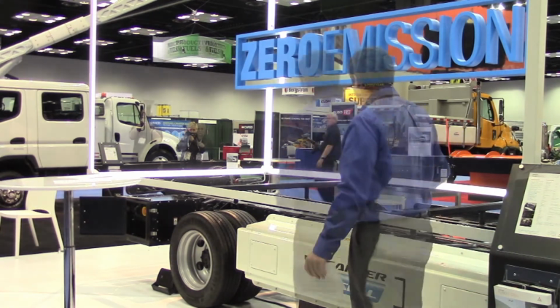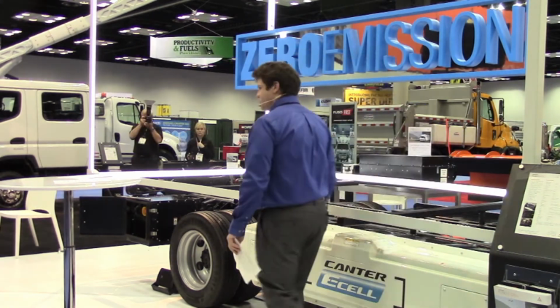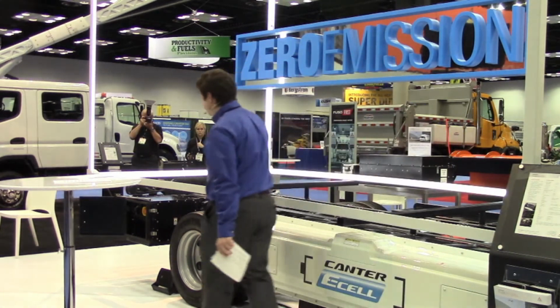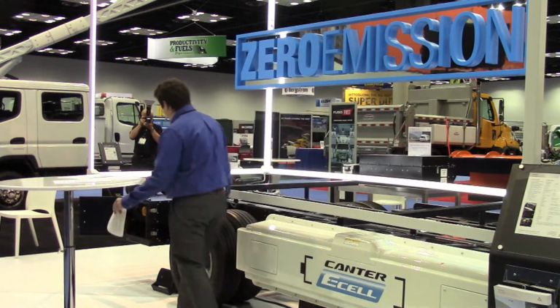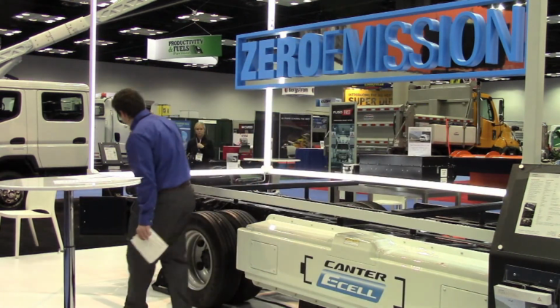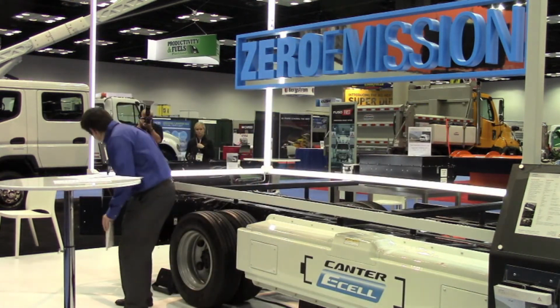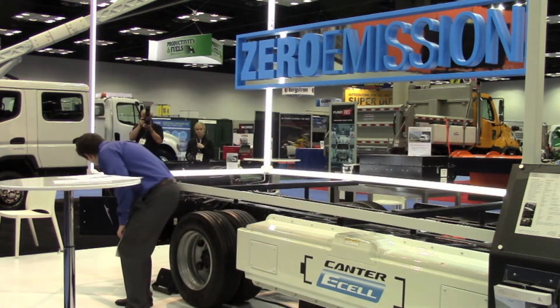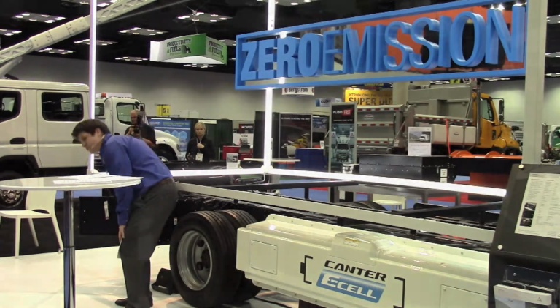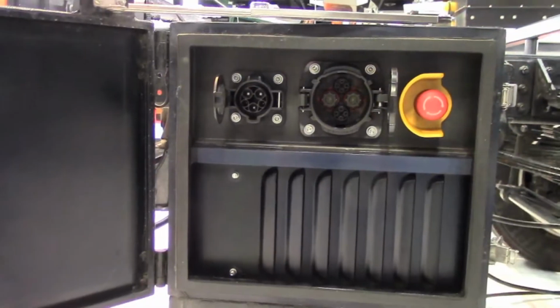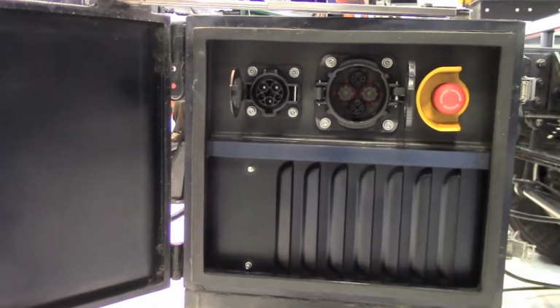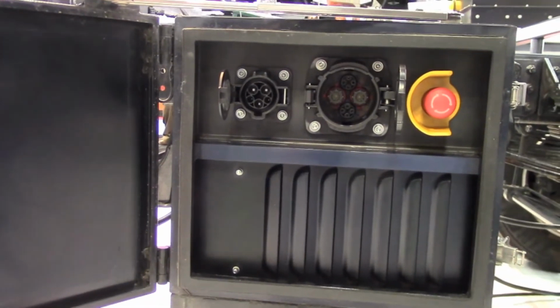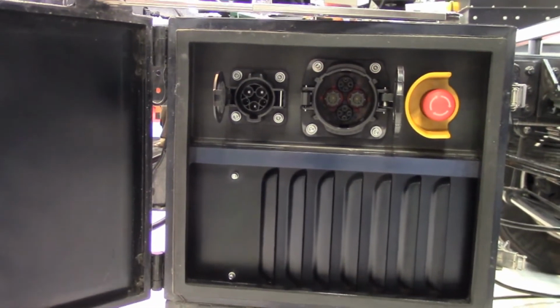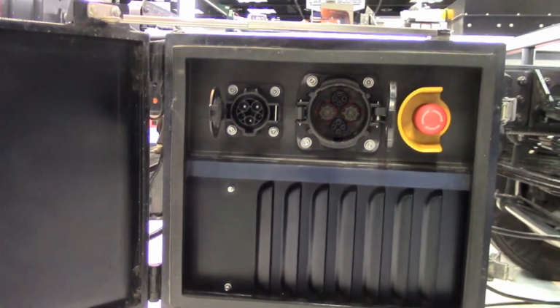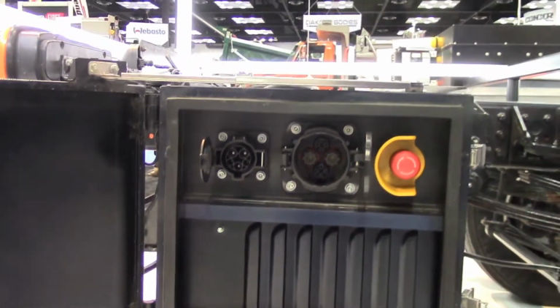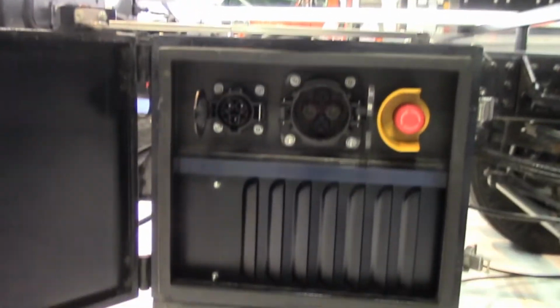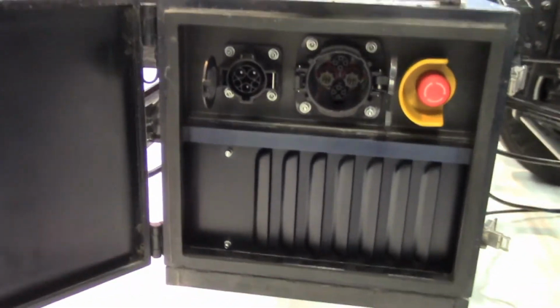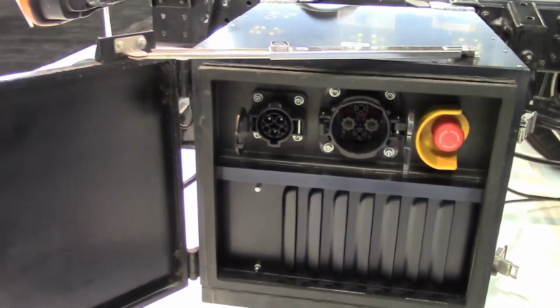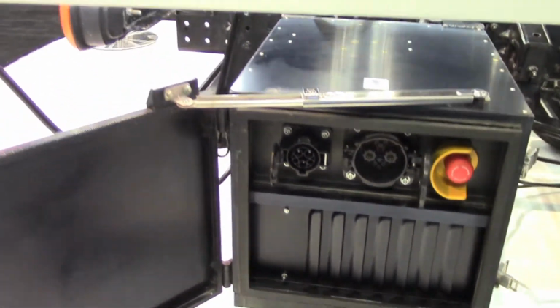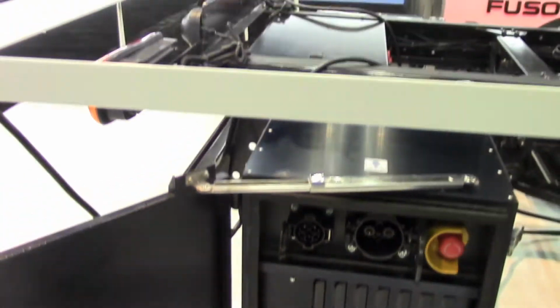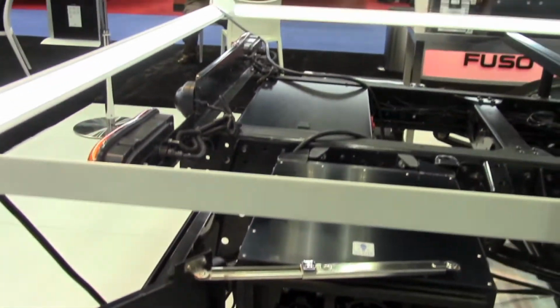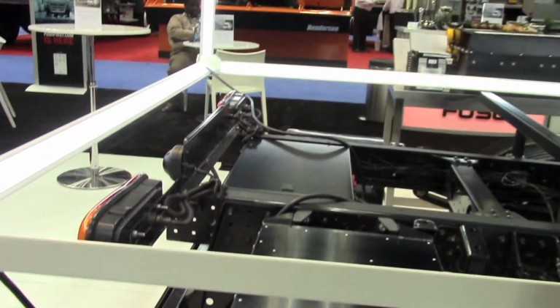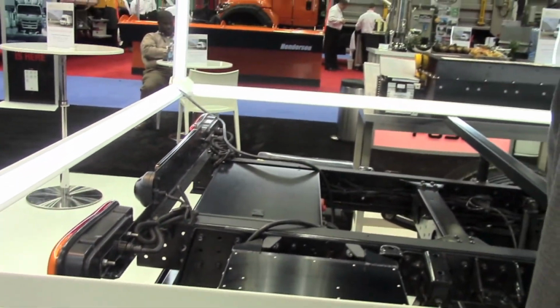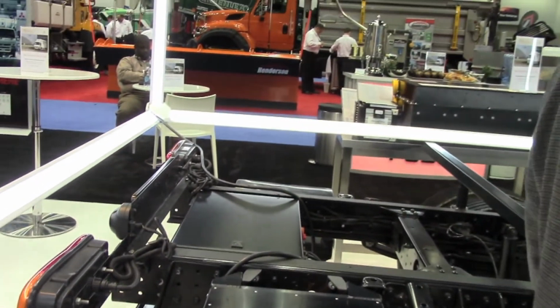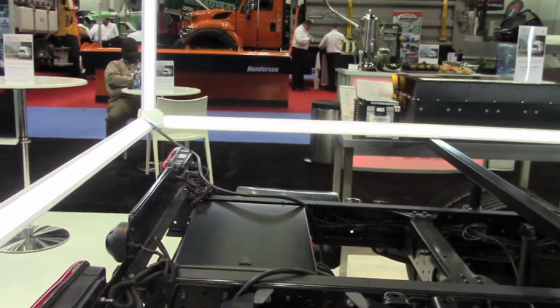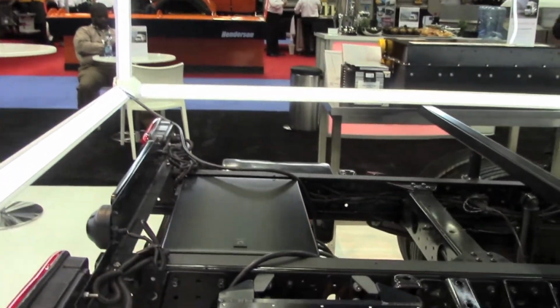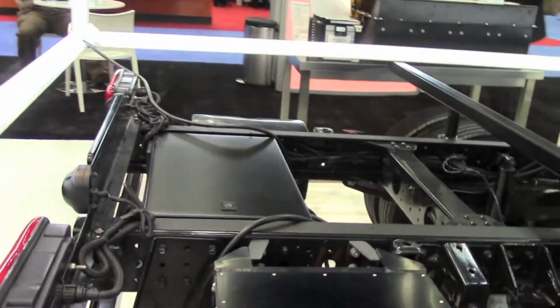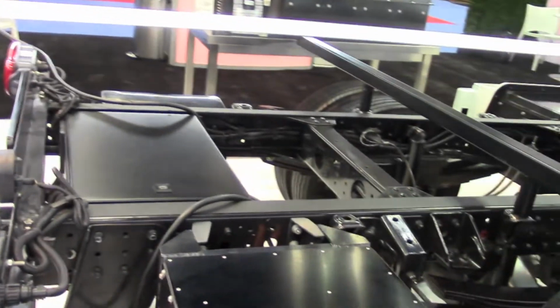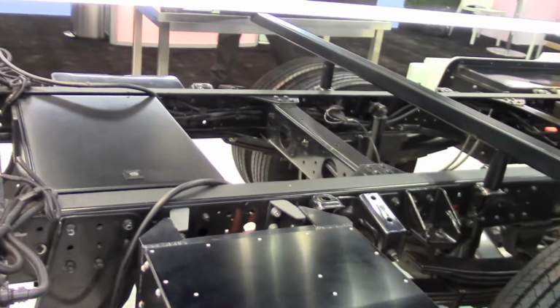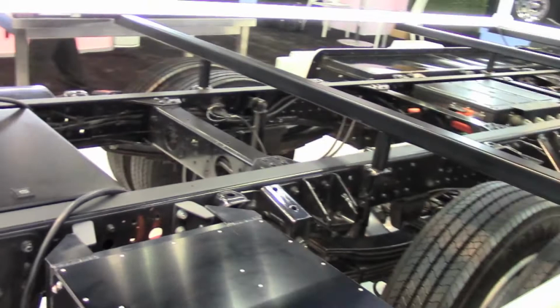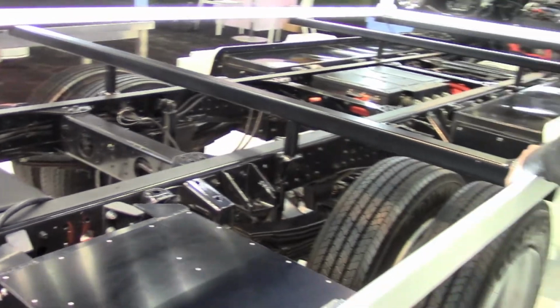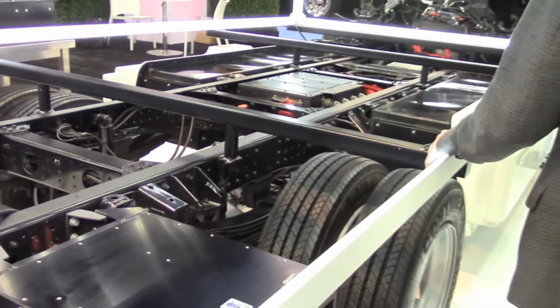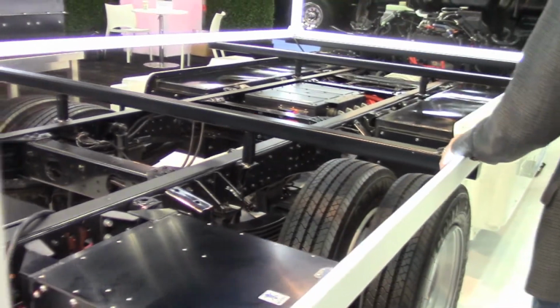These batteries are charged from our charging inlet back here. We have two different types of charging. The first one is normal charging, which takes 230 volts and 32 amps, and it is capable of fully charging the batteries in less than seven hours.